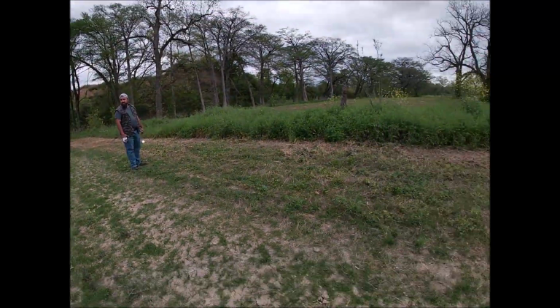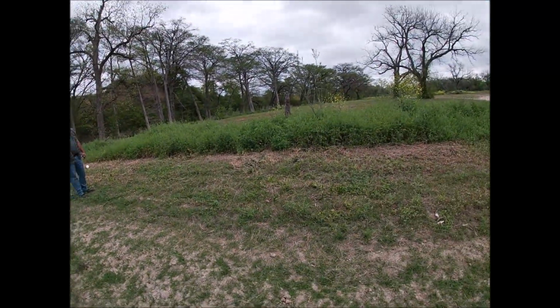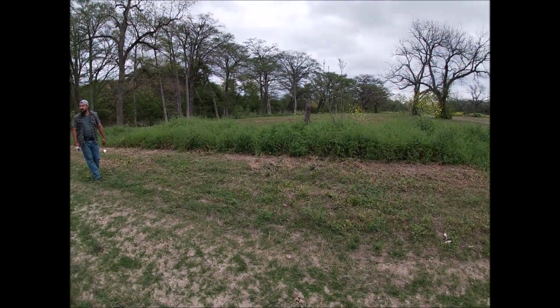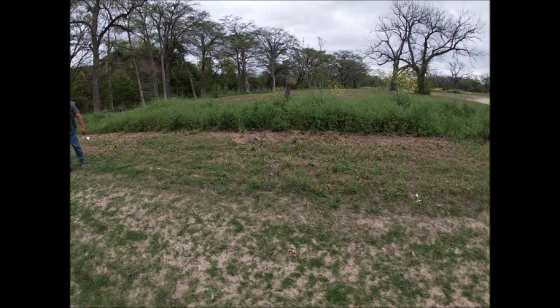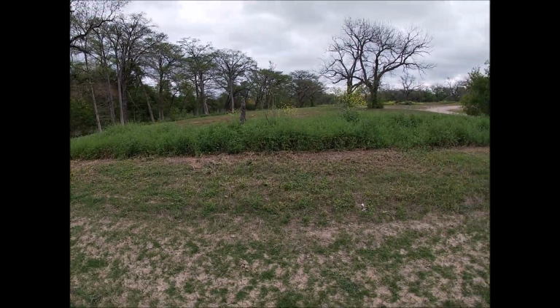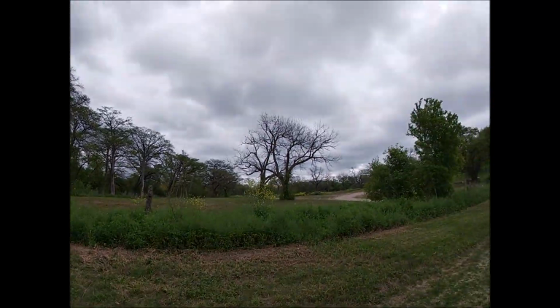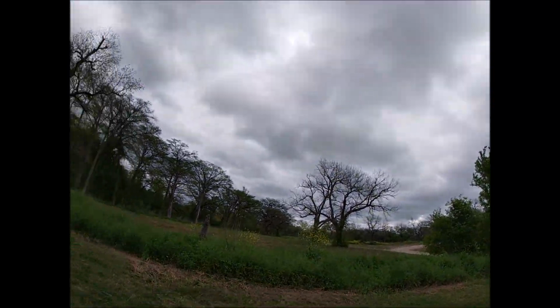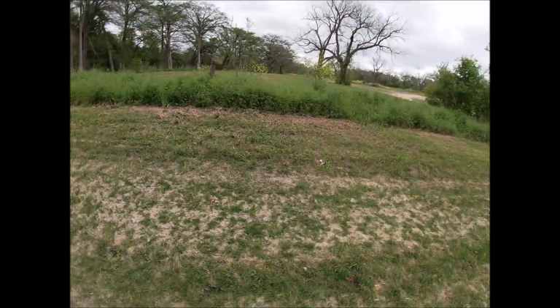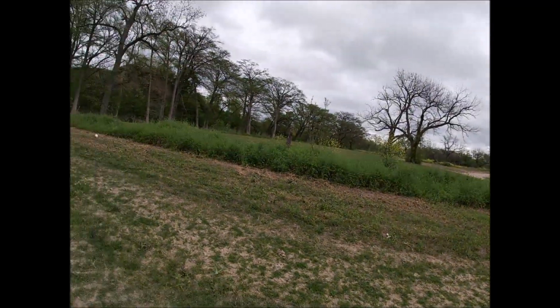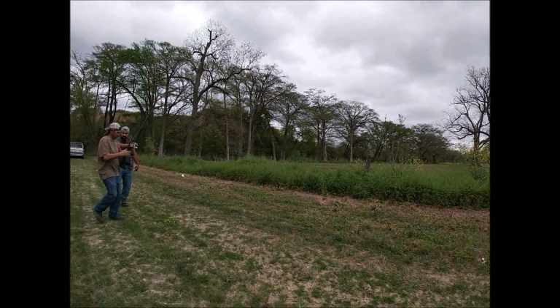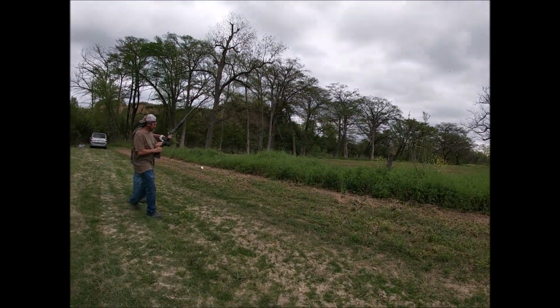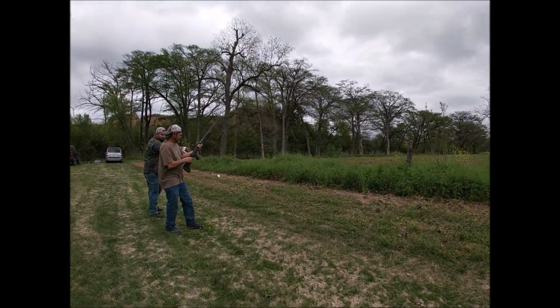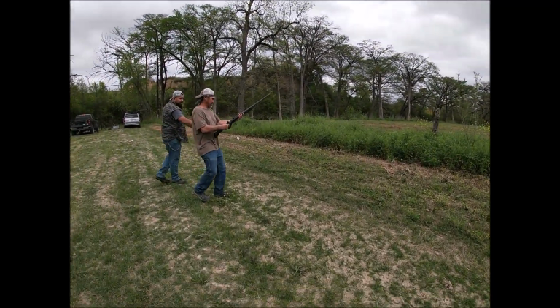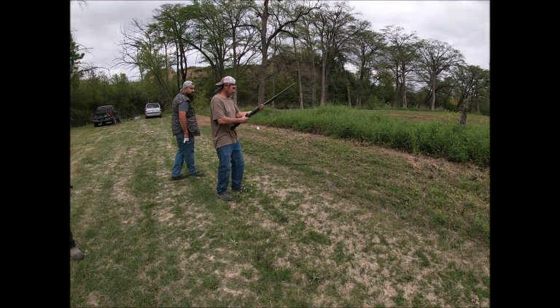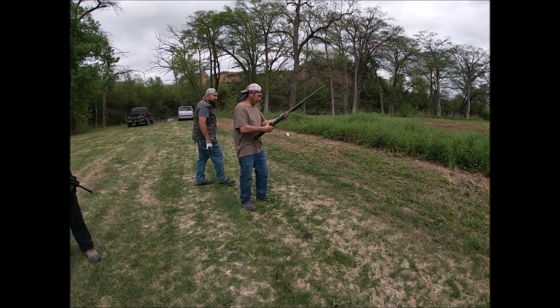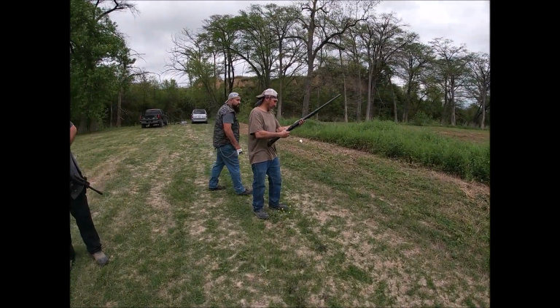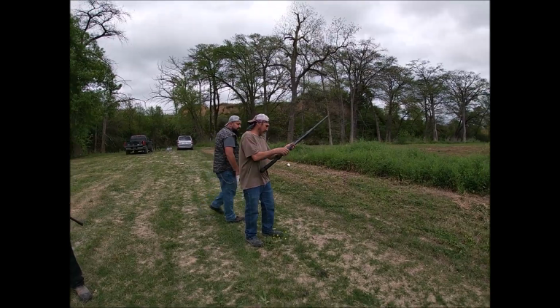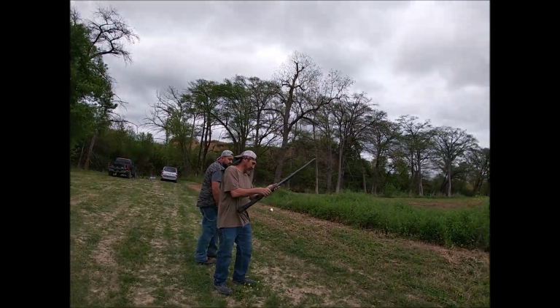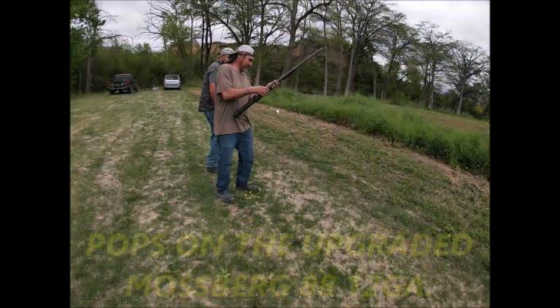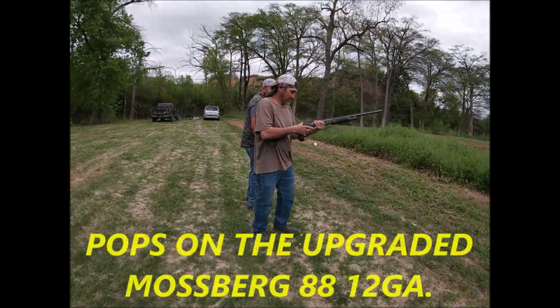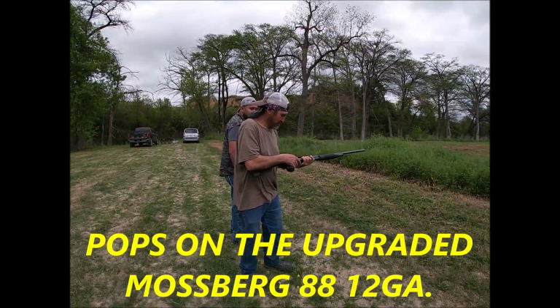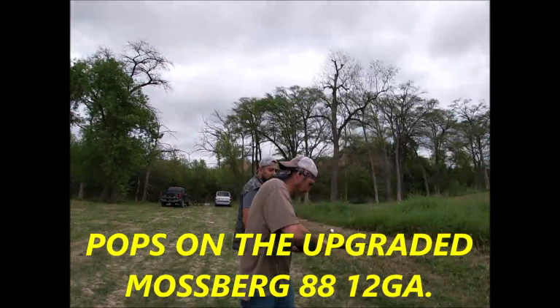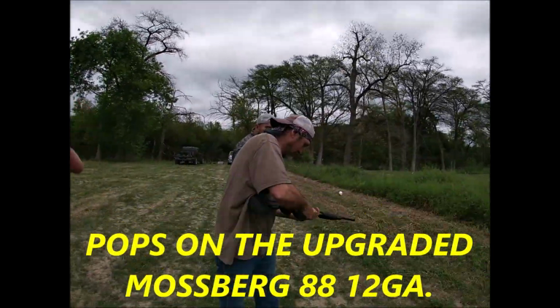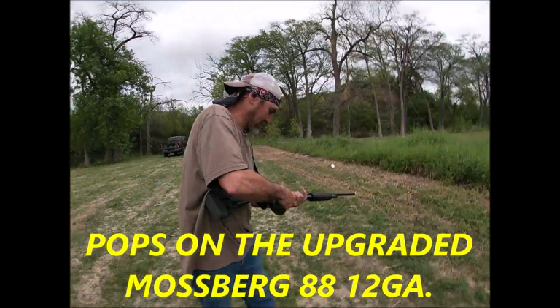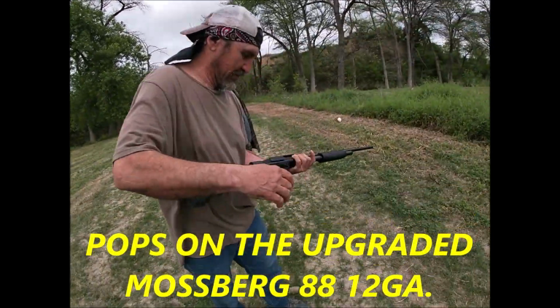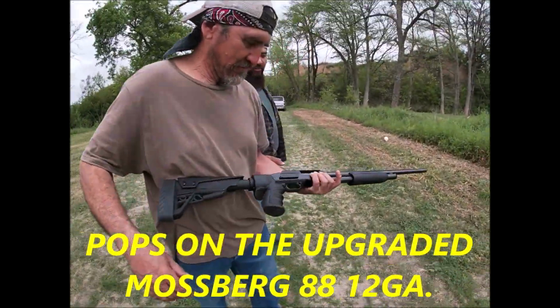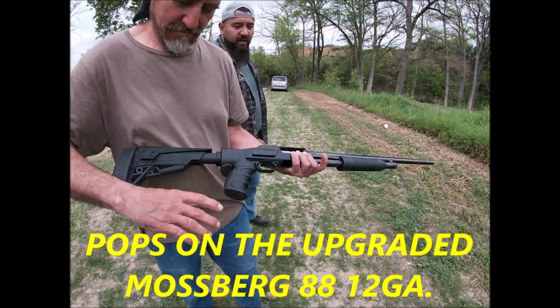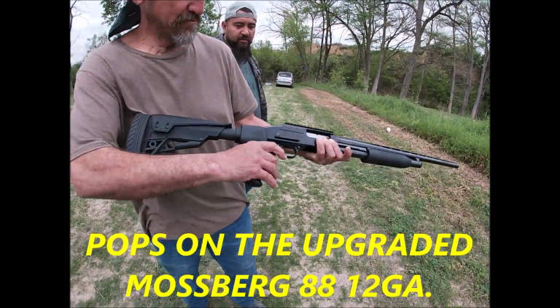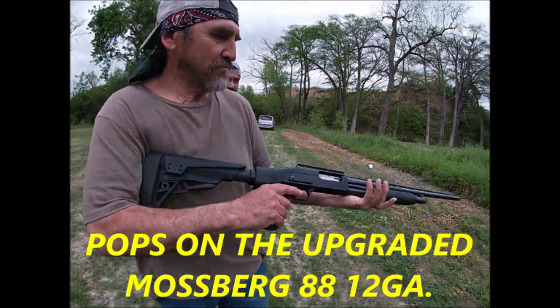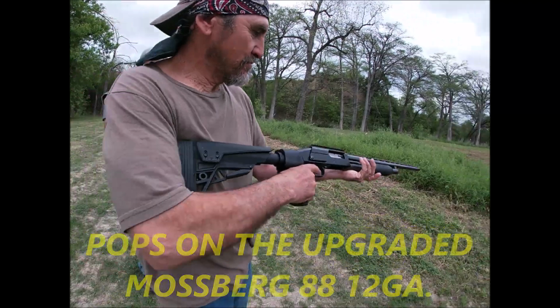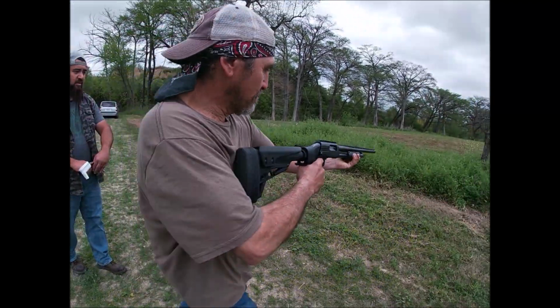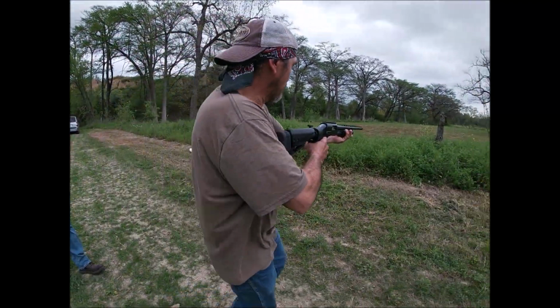Is it ready to shoot? Safety's on by the trigger. I've got my pops here — we've got one in the chamber so be careful. We're just out here having some fun with these weapons.